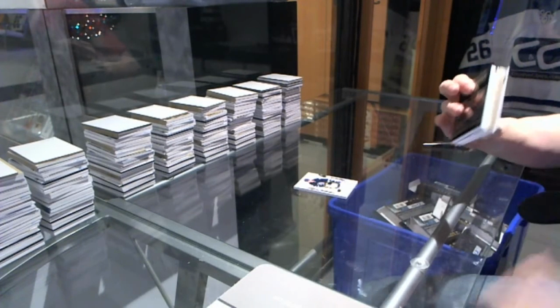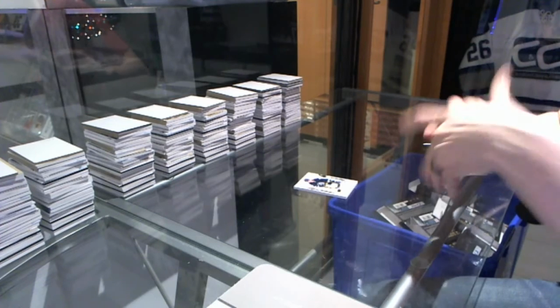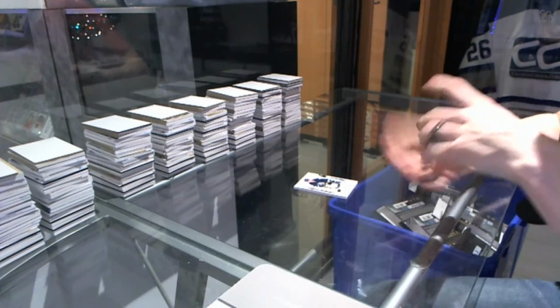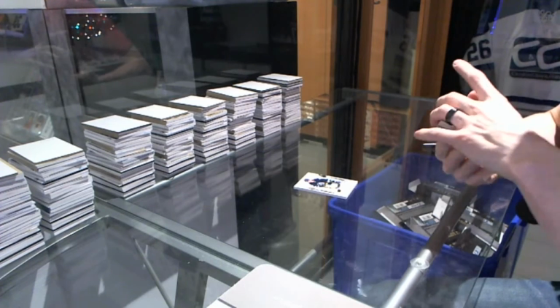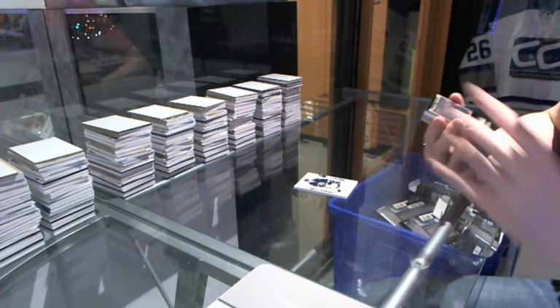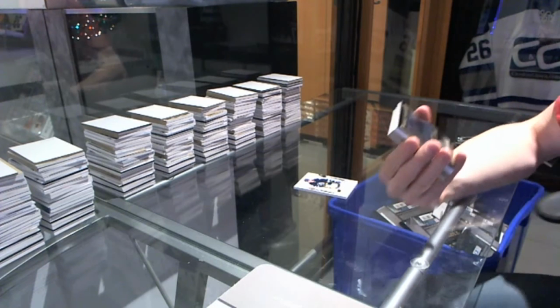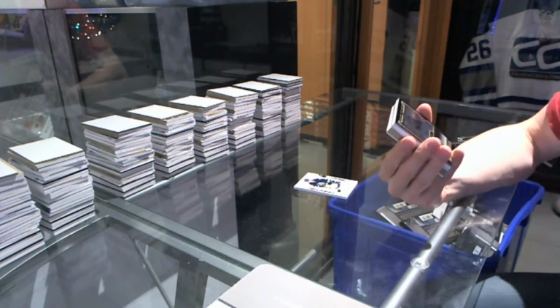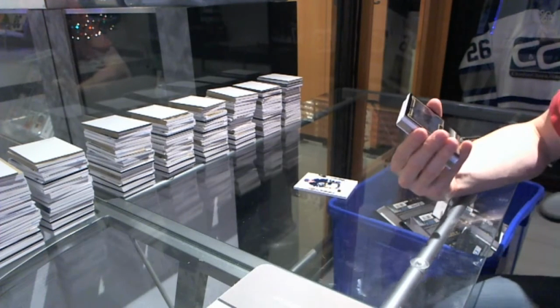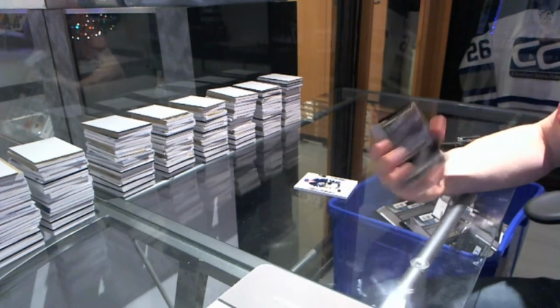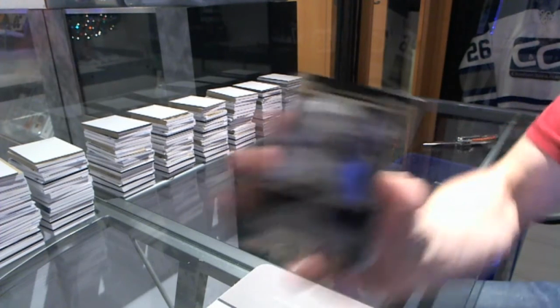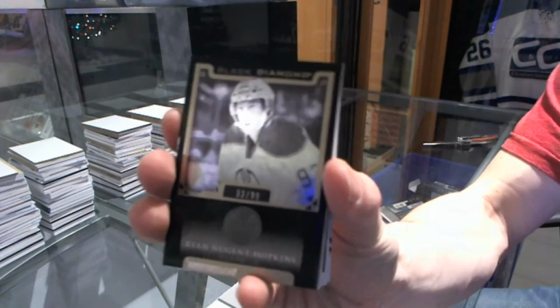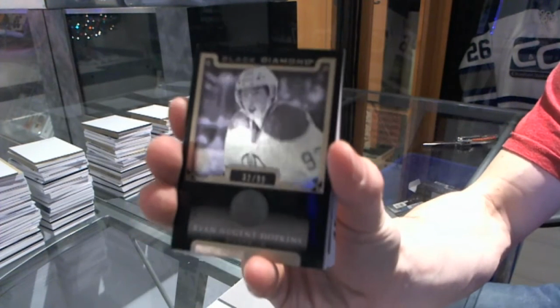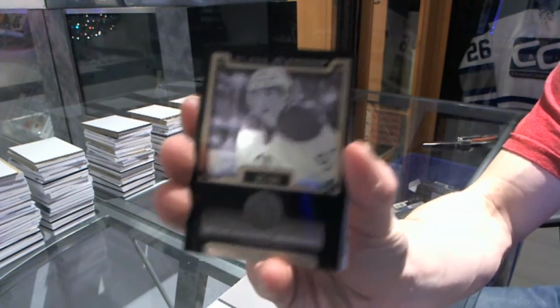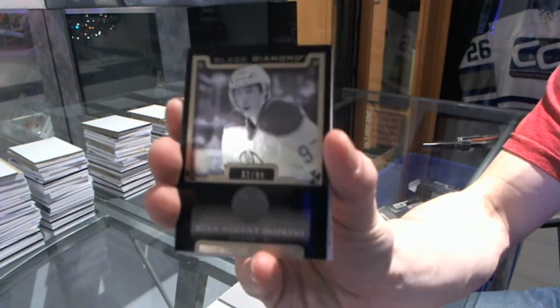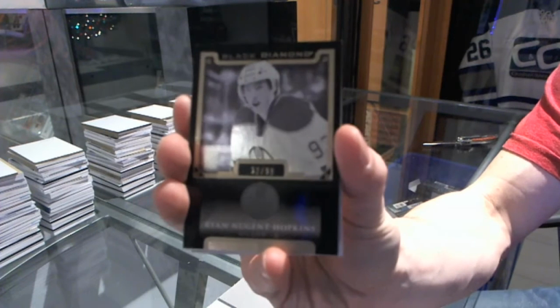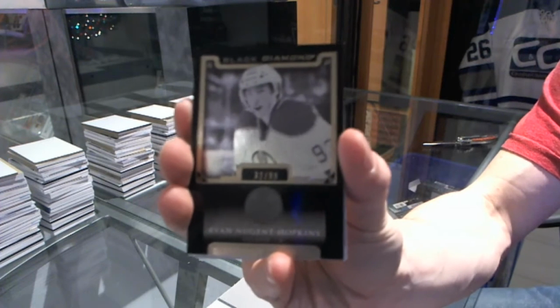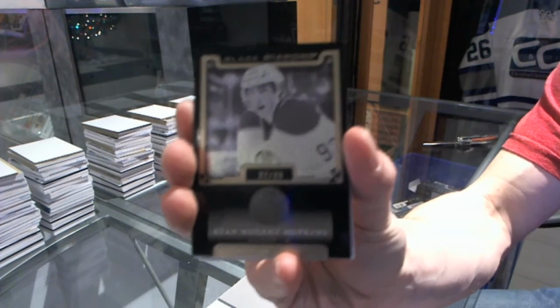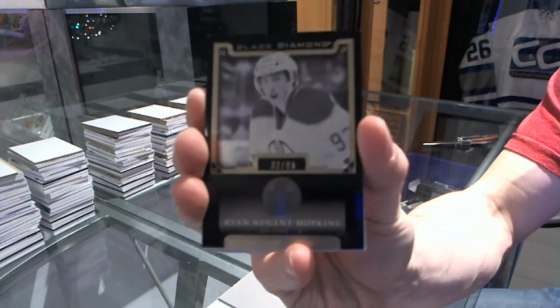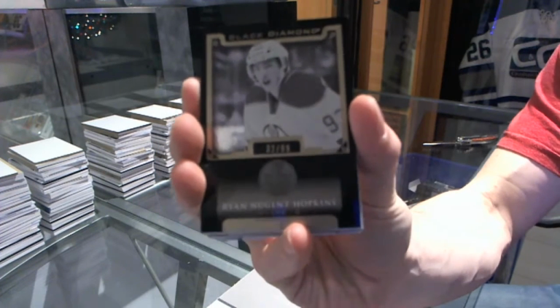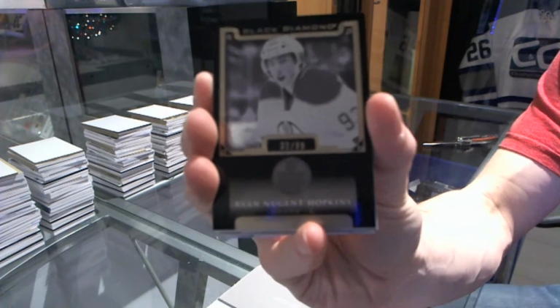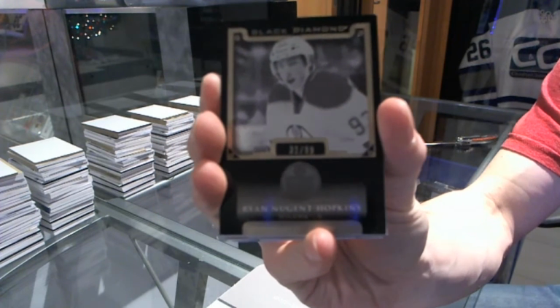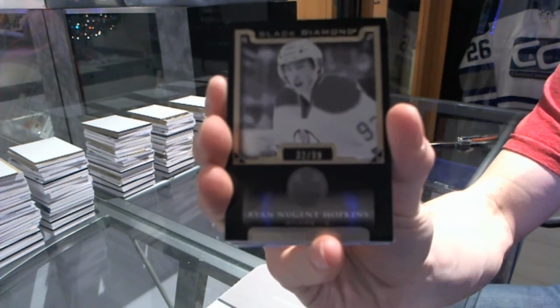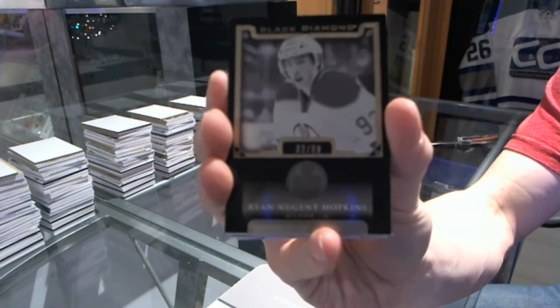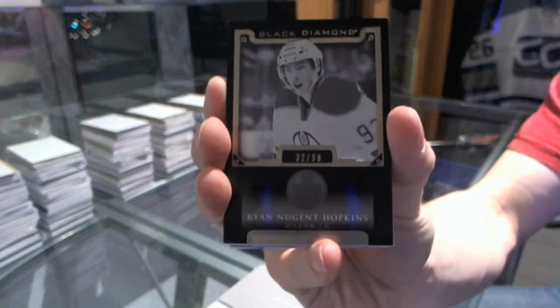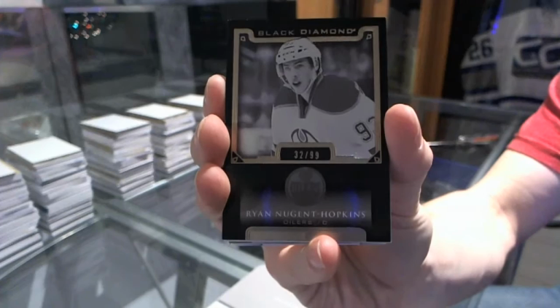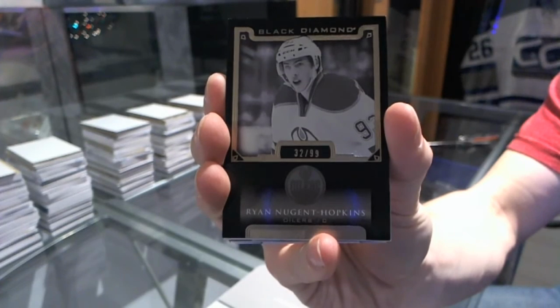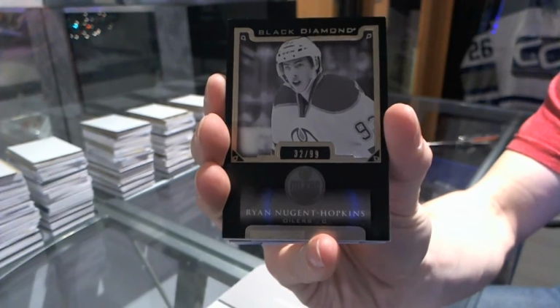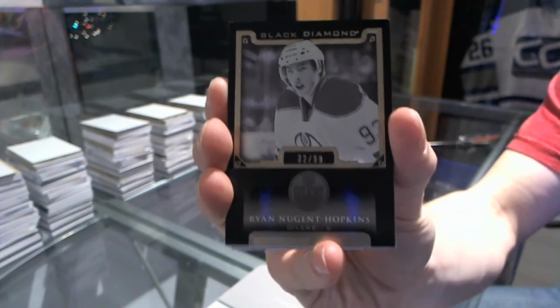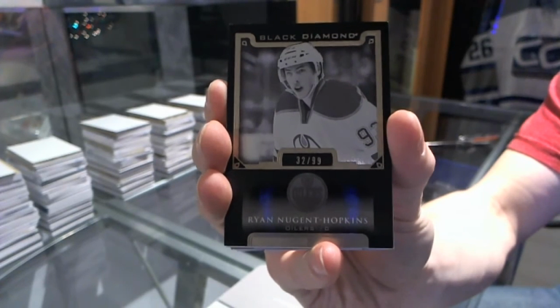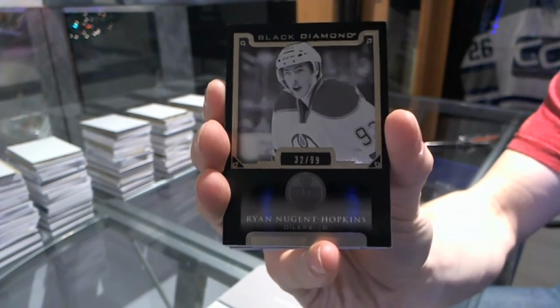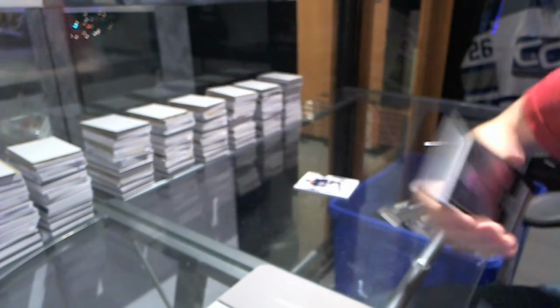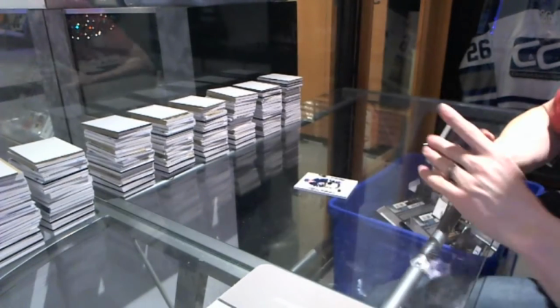We've got a base black number 32 of 99 — Ryan Nugent Hopkins.